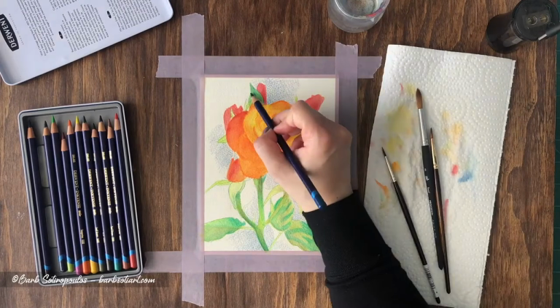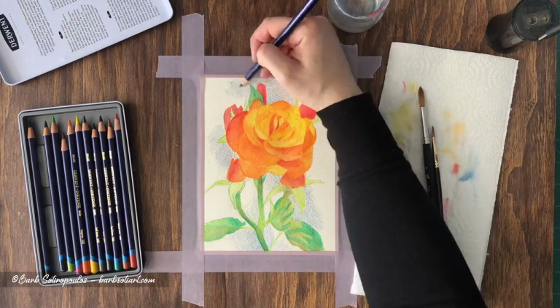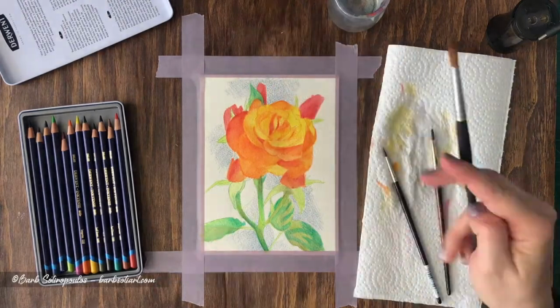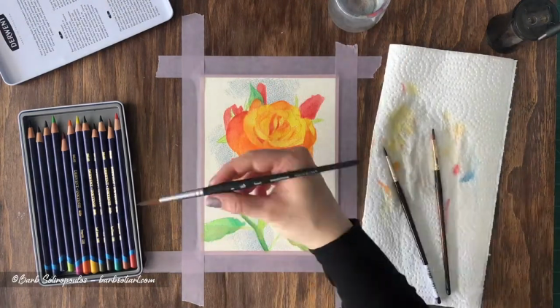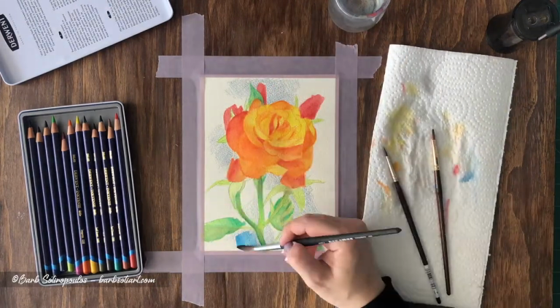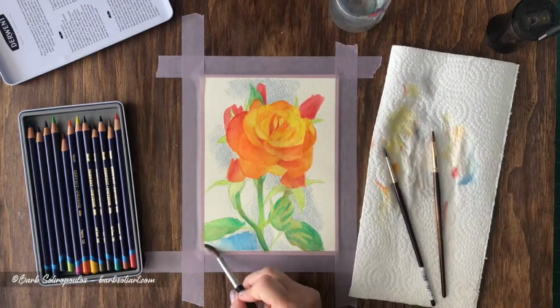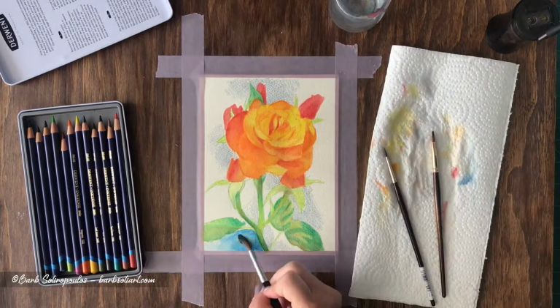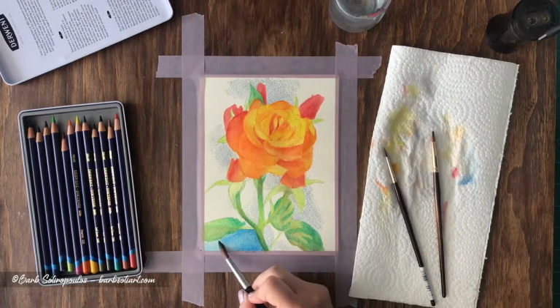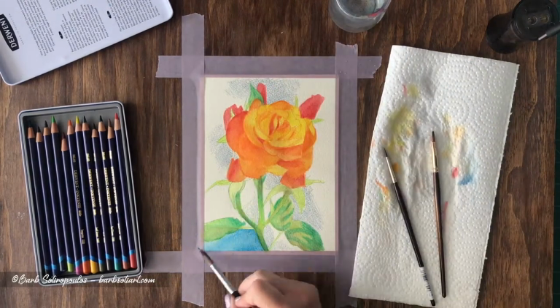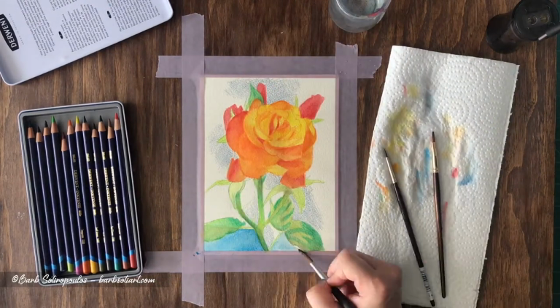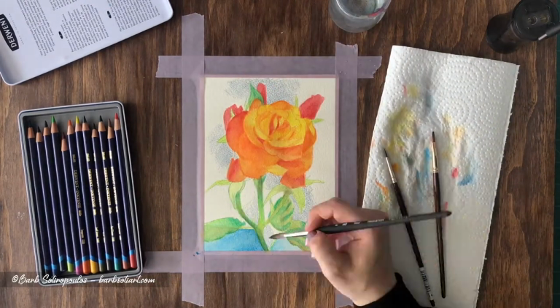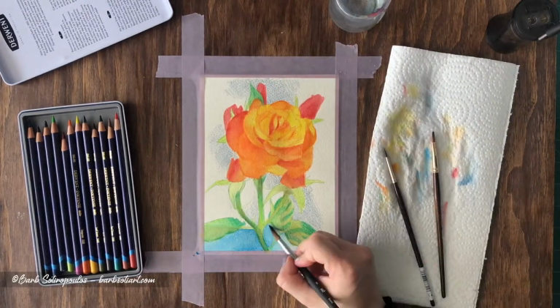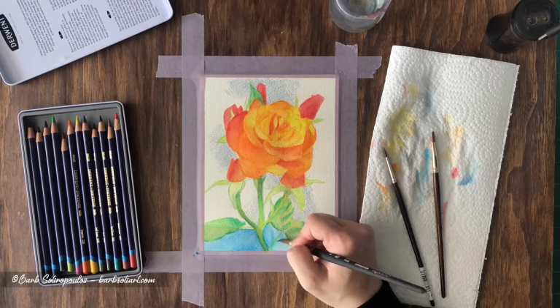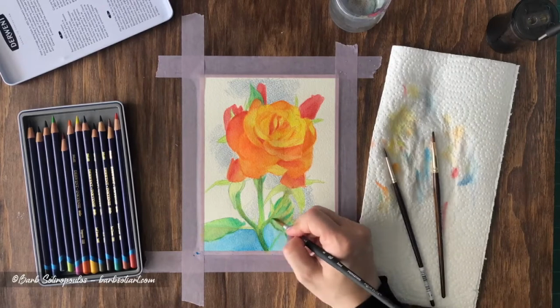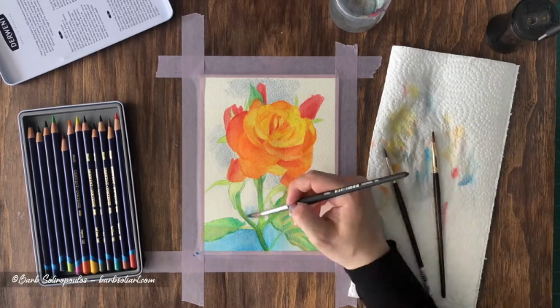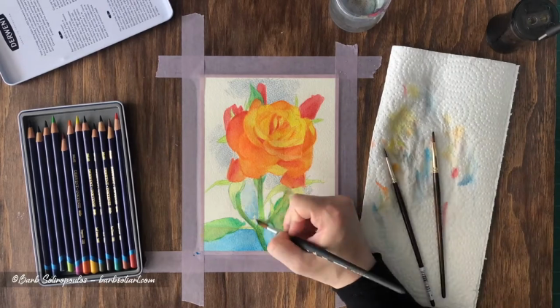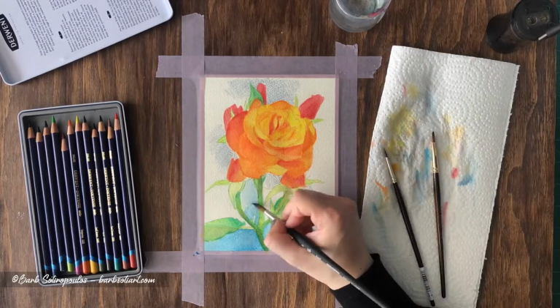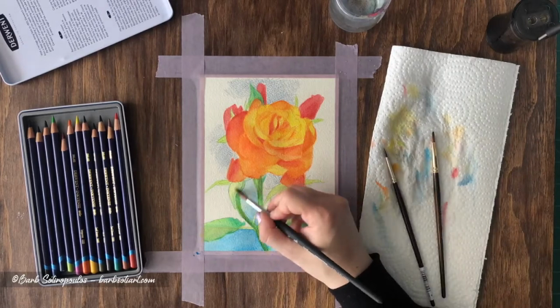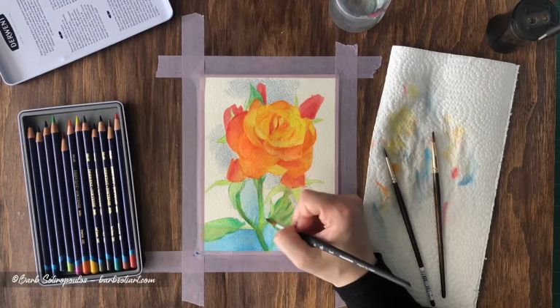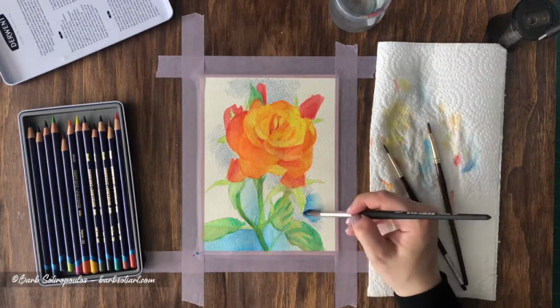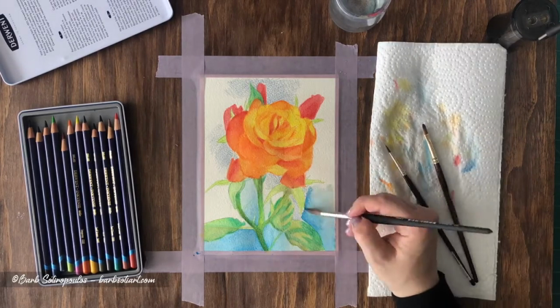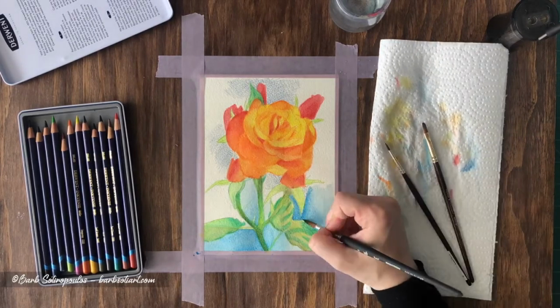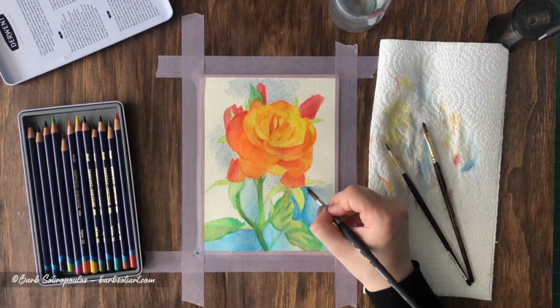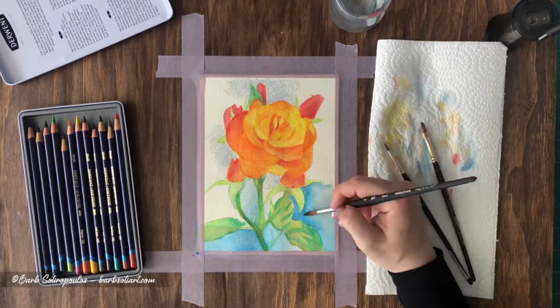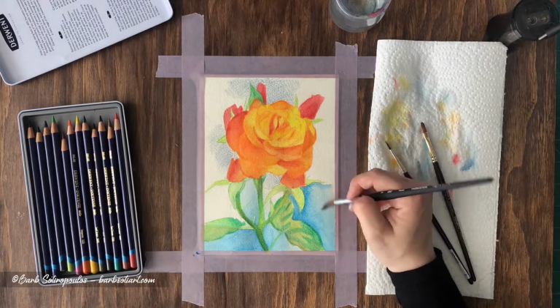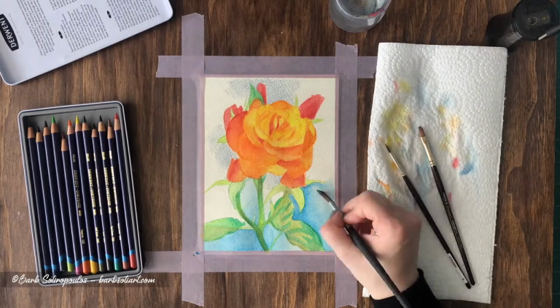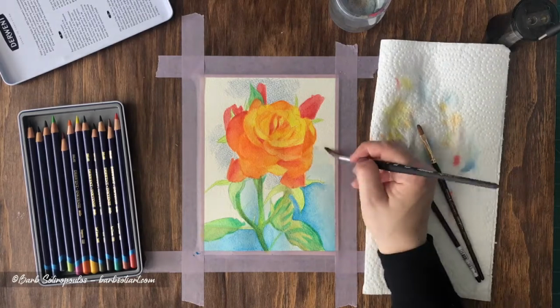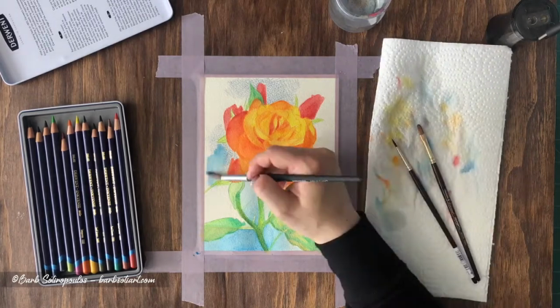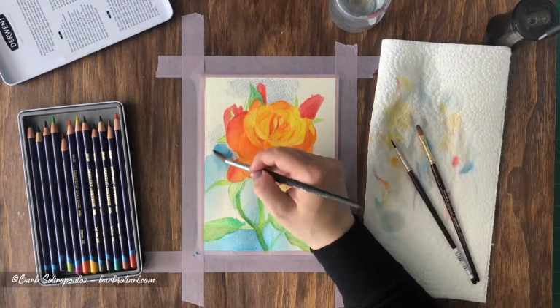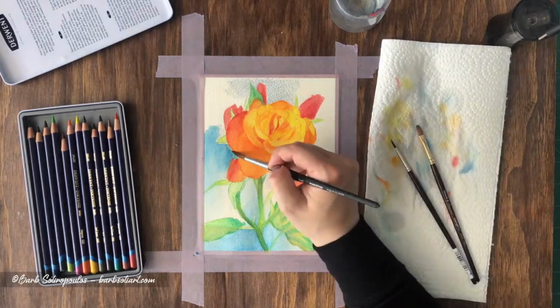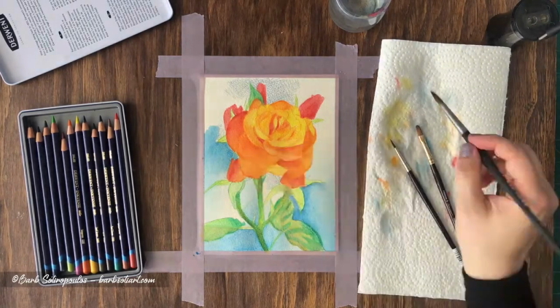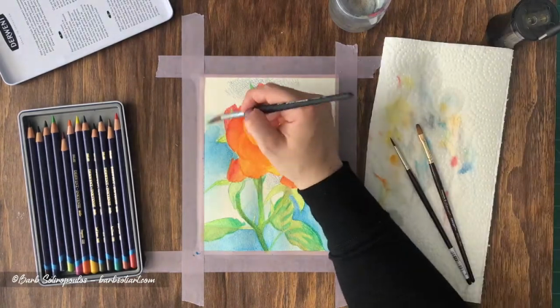Inktense pencils are a great alternative to watercolor, especially if you don't want your previous layers of color to be disturbed by more applications on top. Their bright vibrant colors also make for striking results in your art.